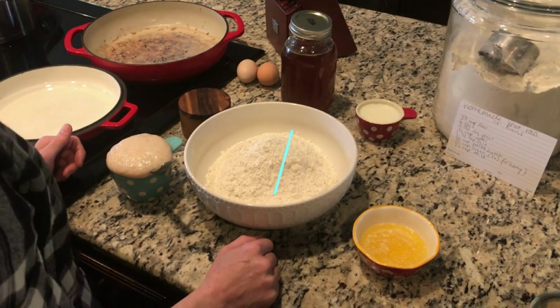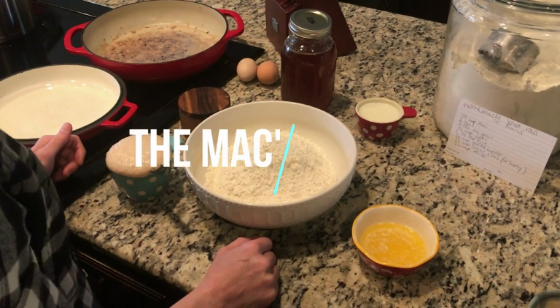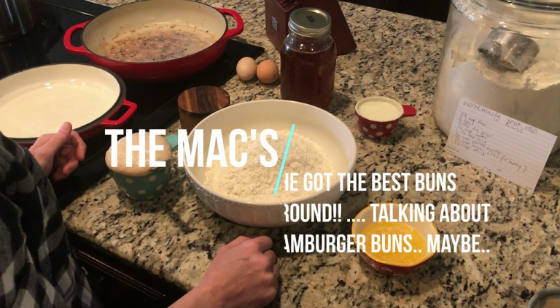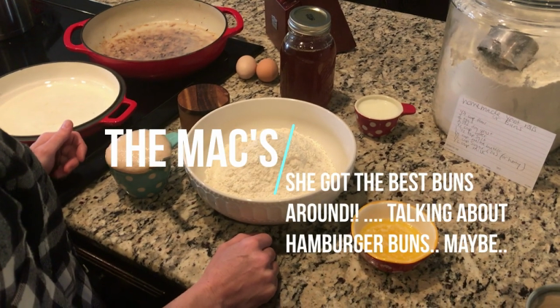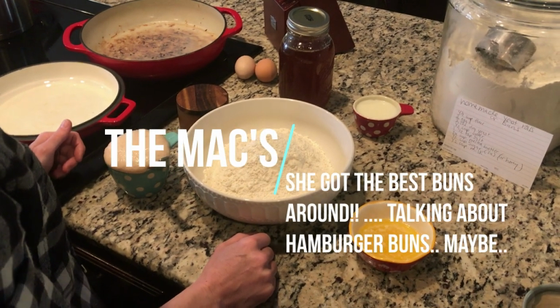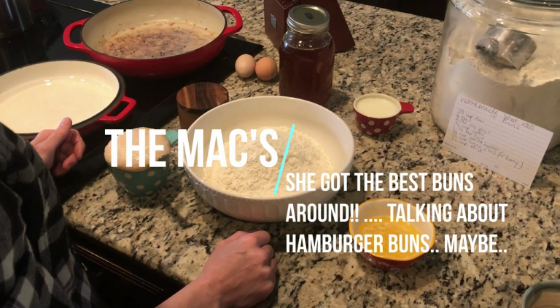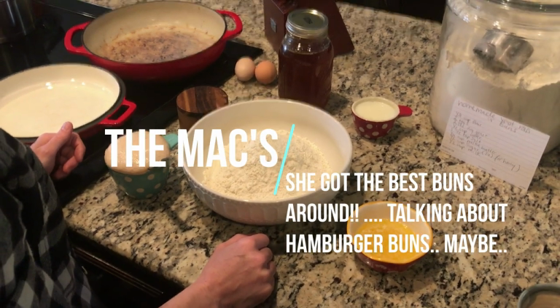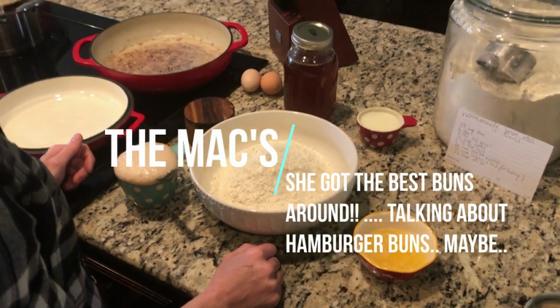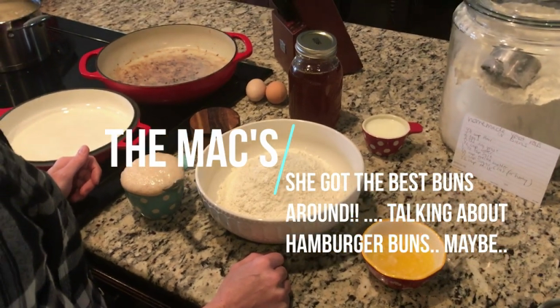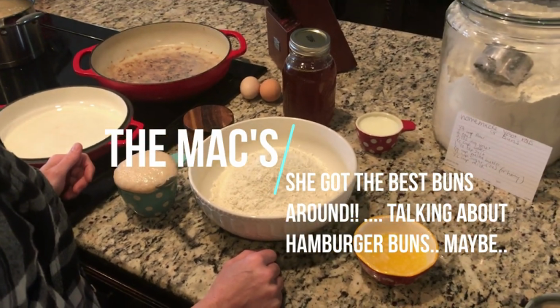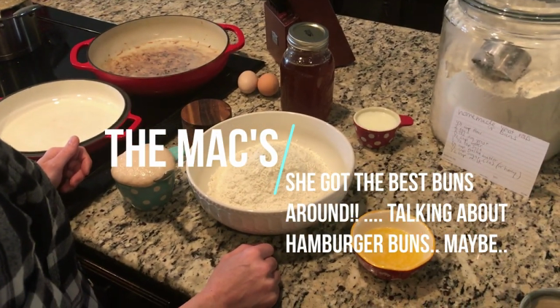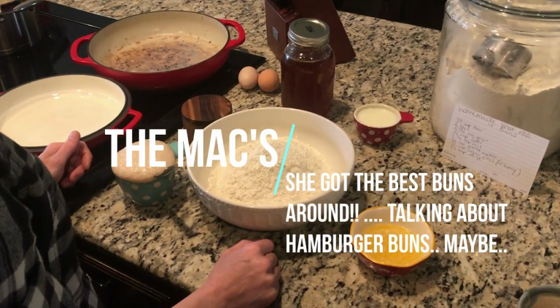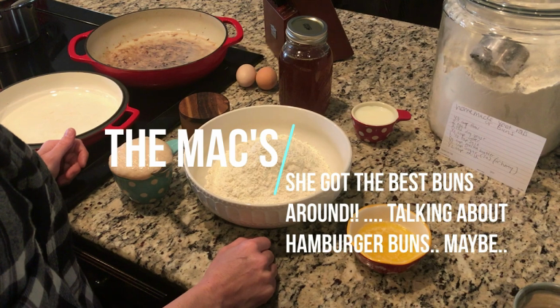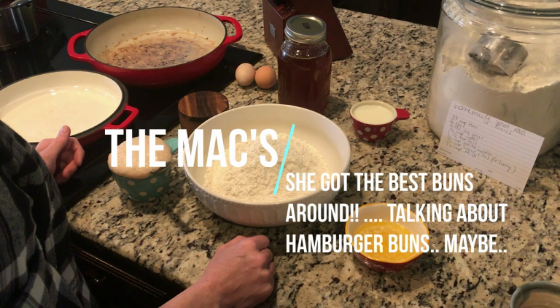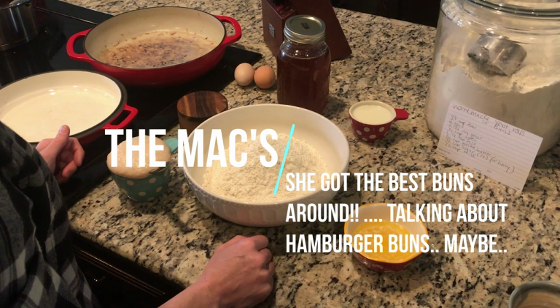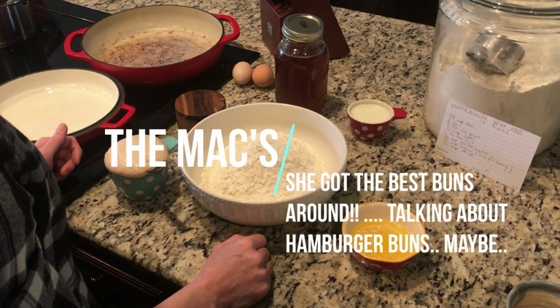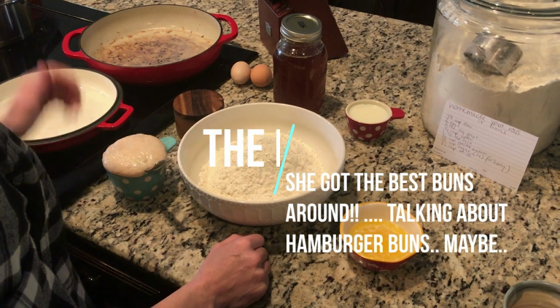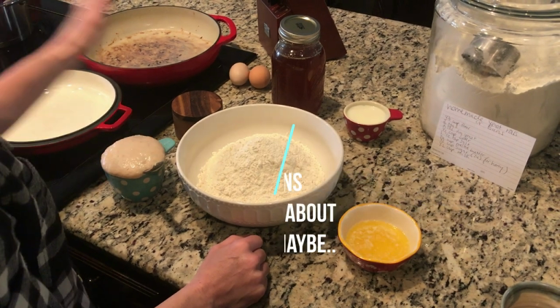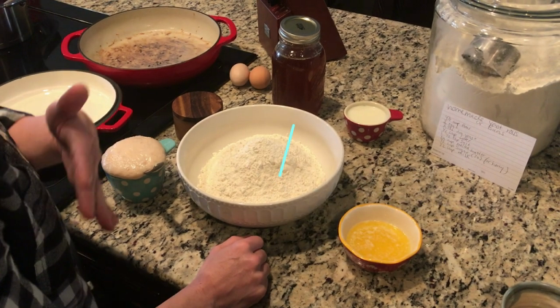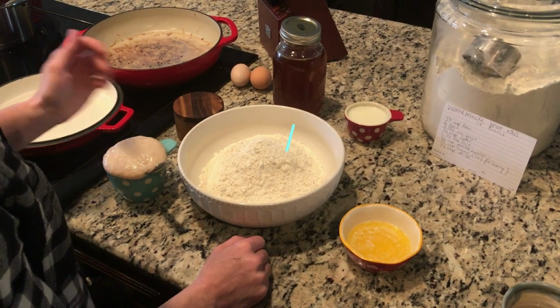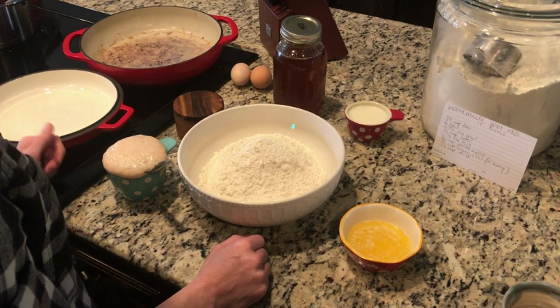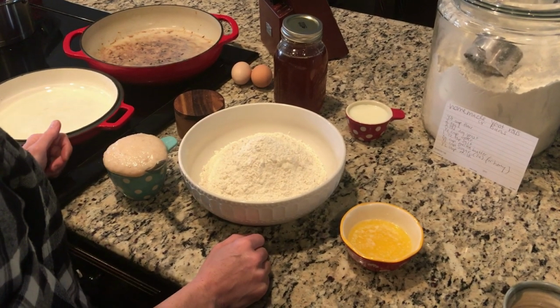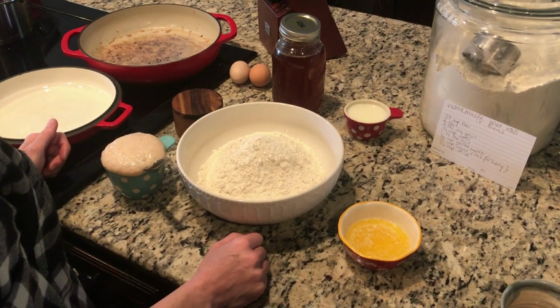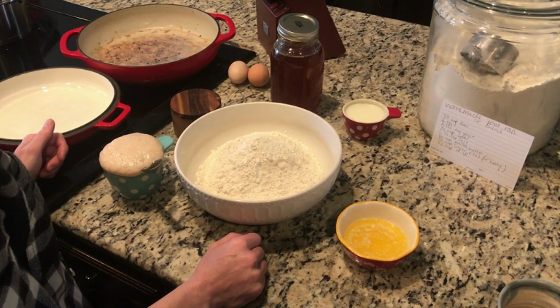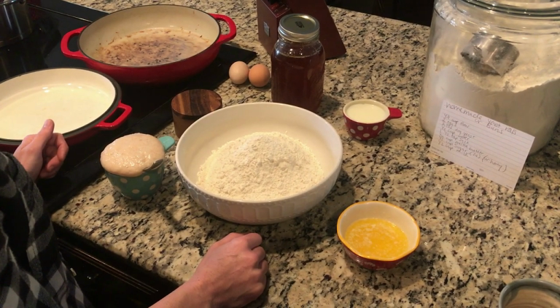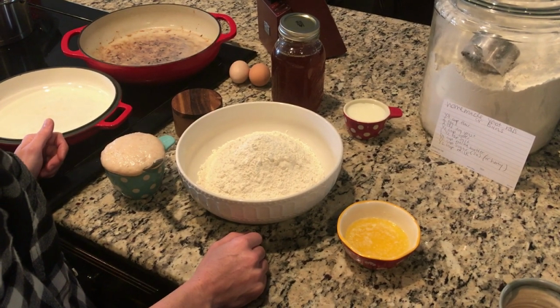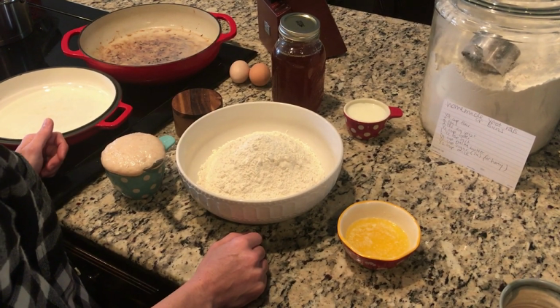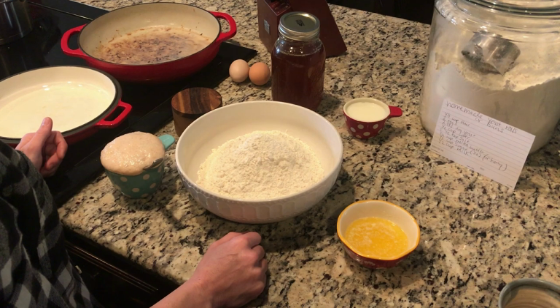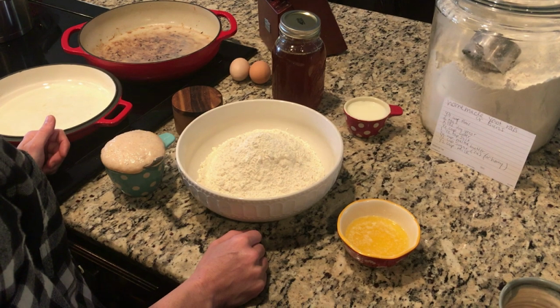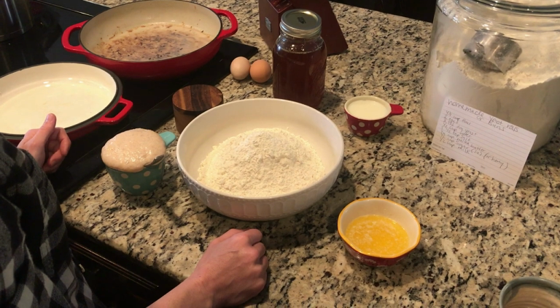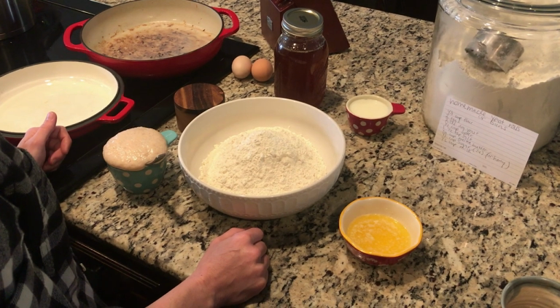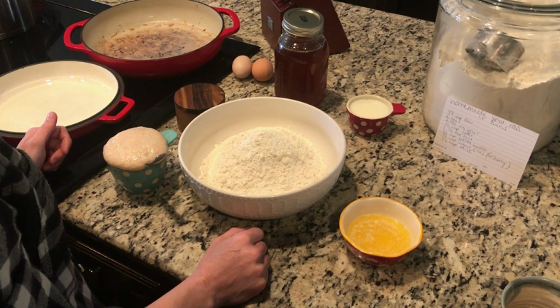All right, guys. I've had a lot of people asking about my homemade buns. So this morning, I've already got everything measured out. I'm just going to show you what I do to make my homemade buns.